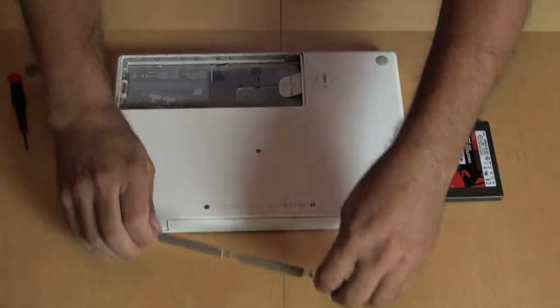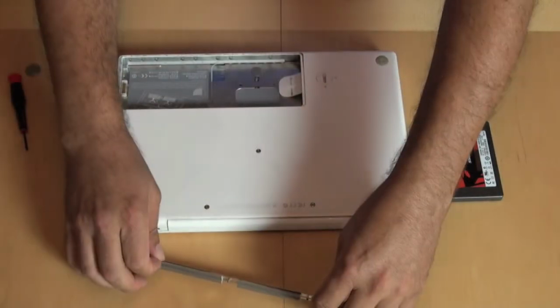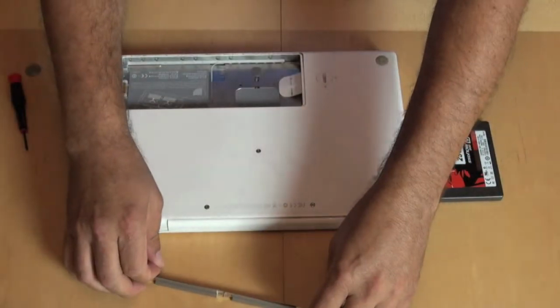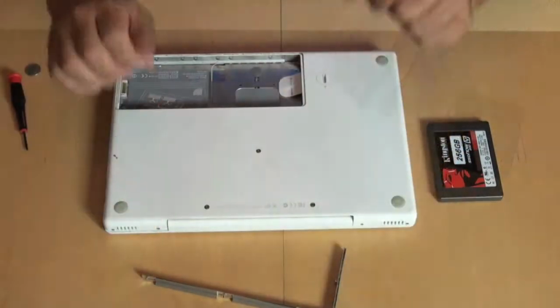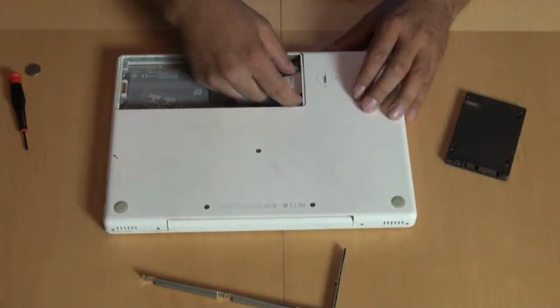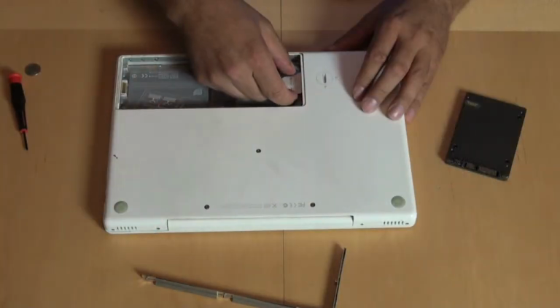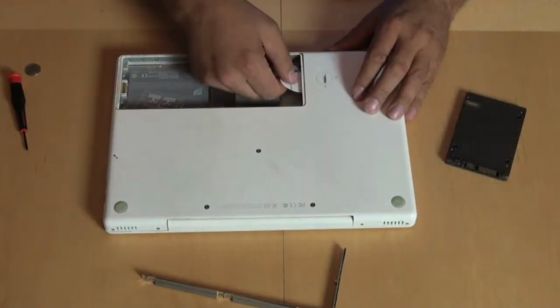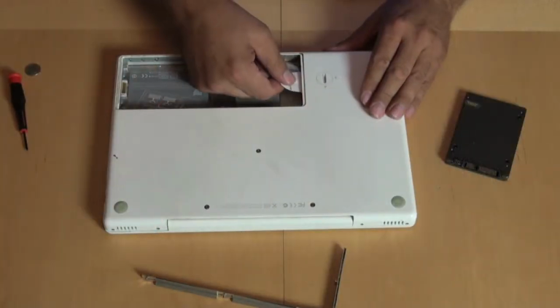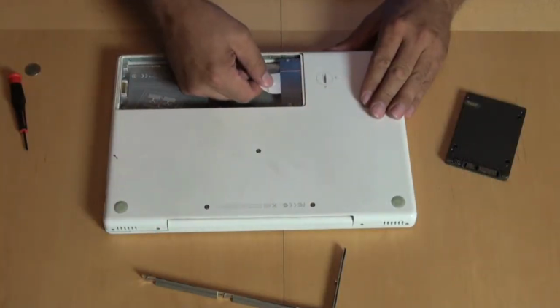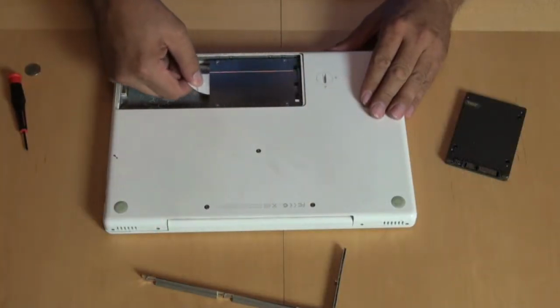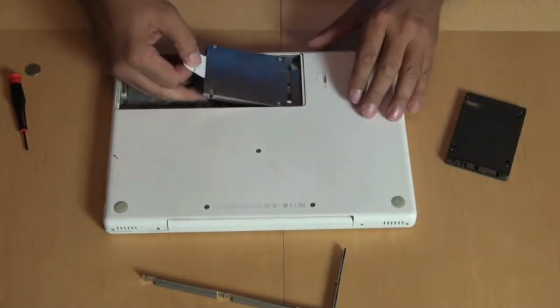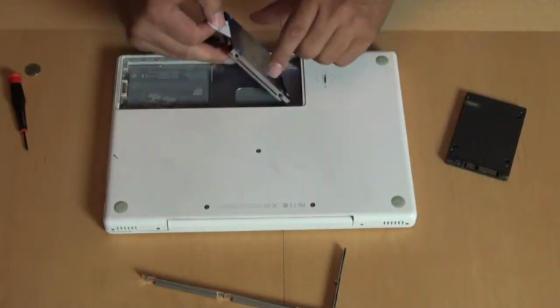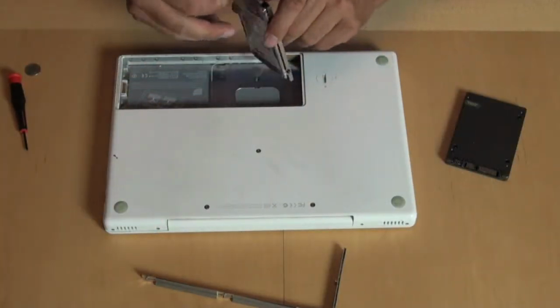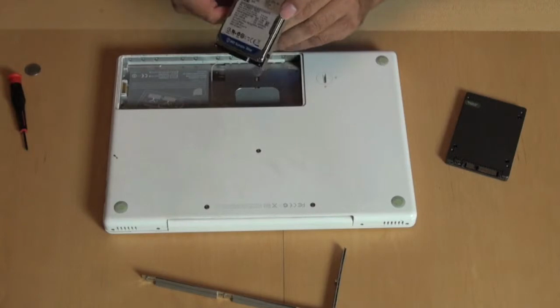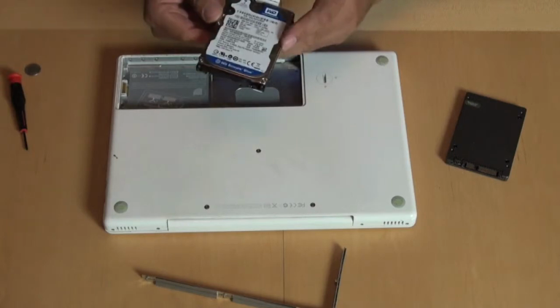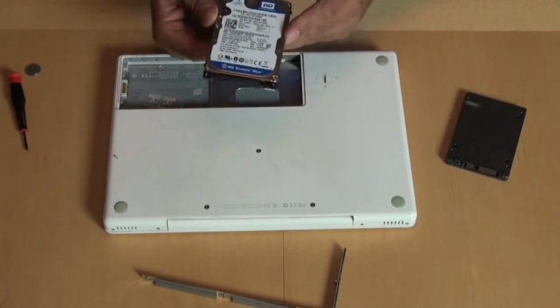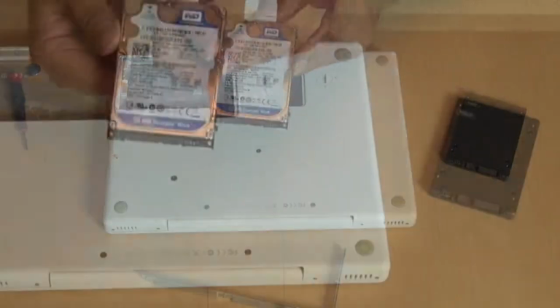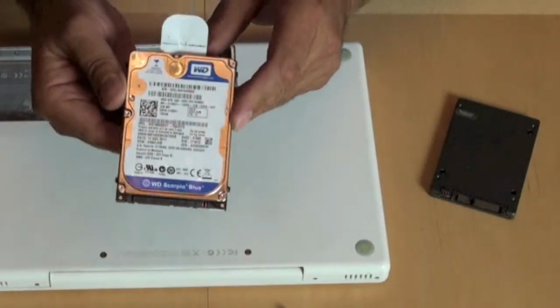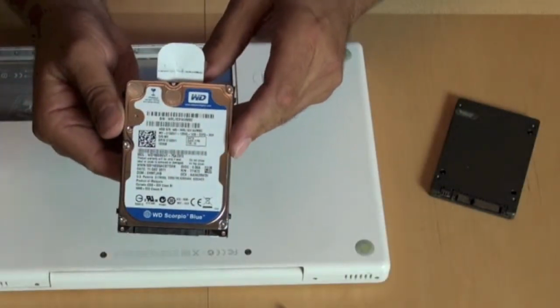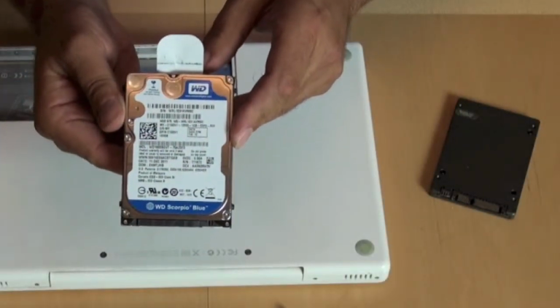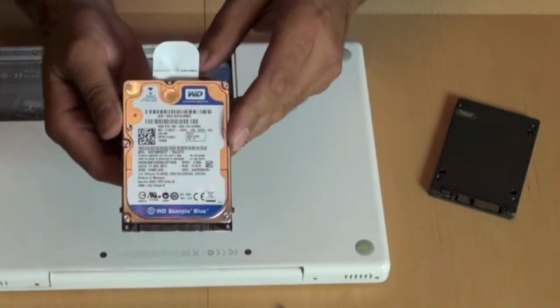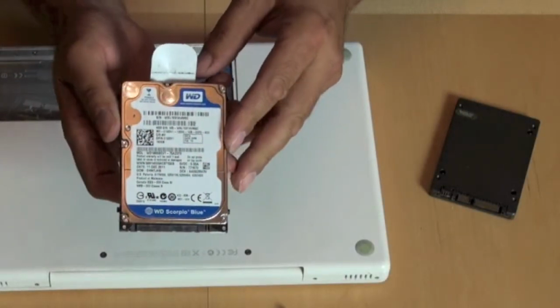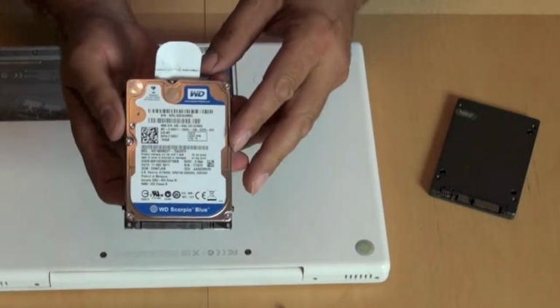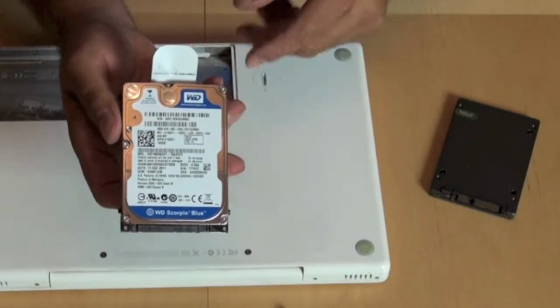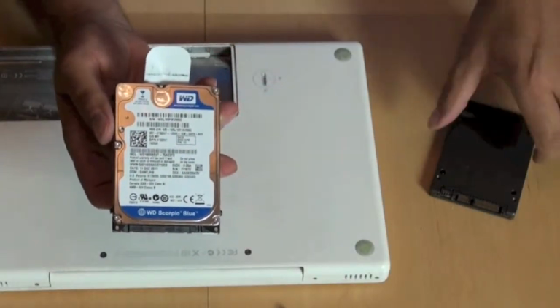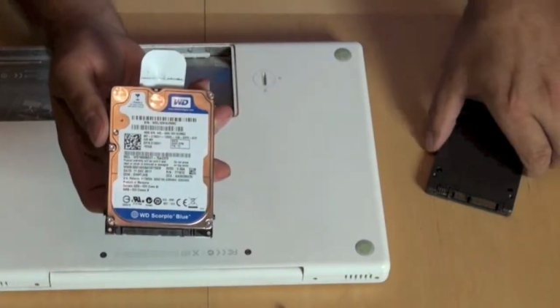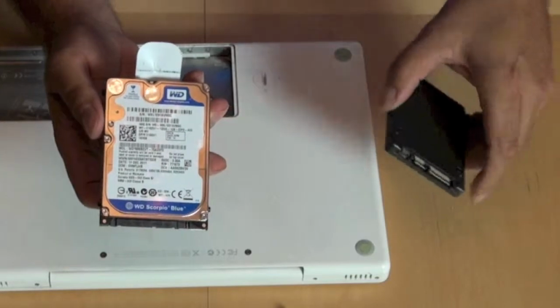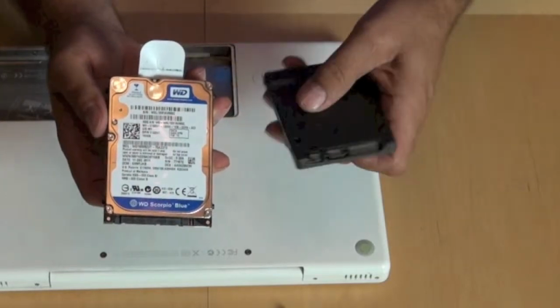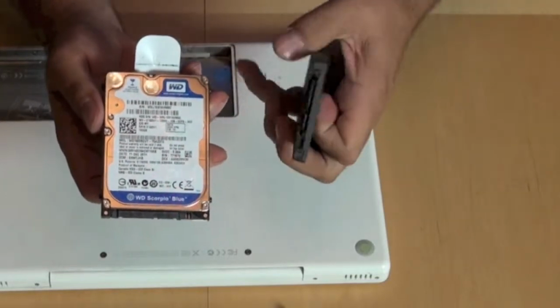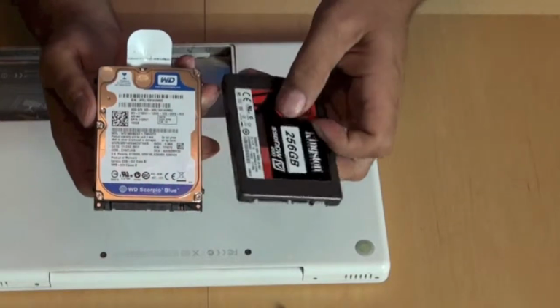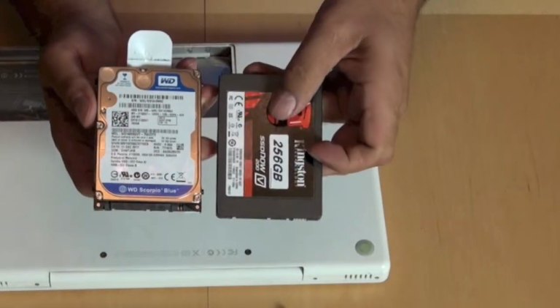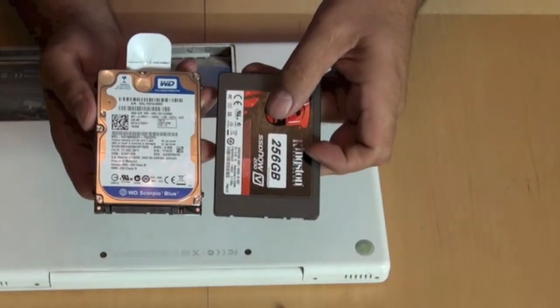This whole metal strip pops out. So you just pull the drive out, and this is it. This is the Western Digital hard drive, a physical hard drive. And this is the Kingston drive.